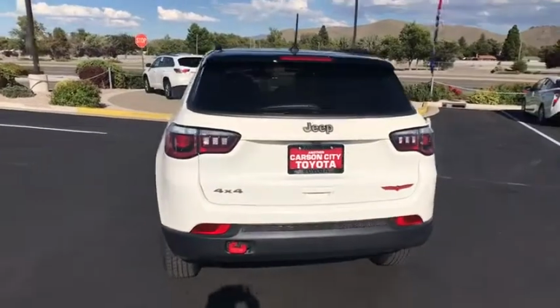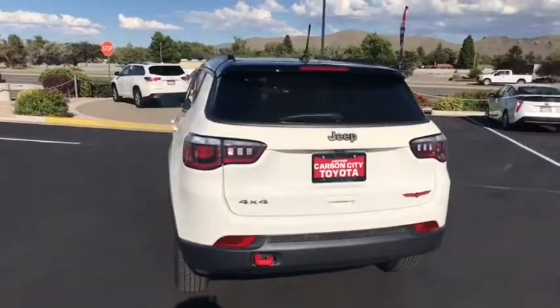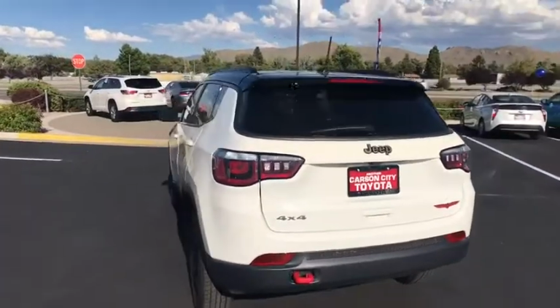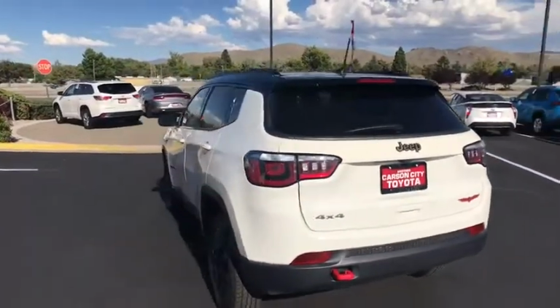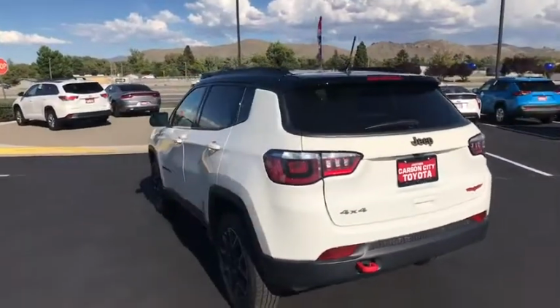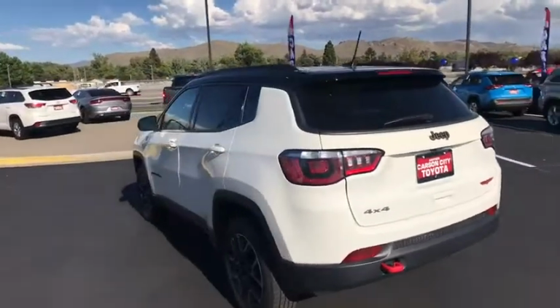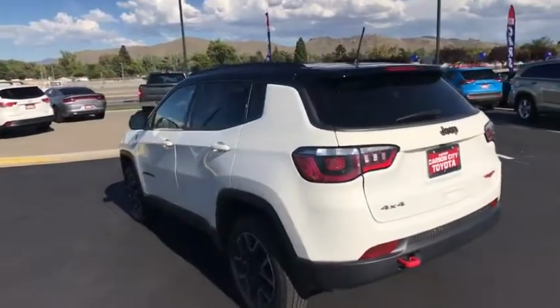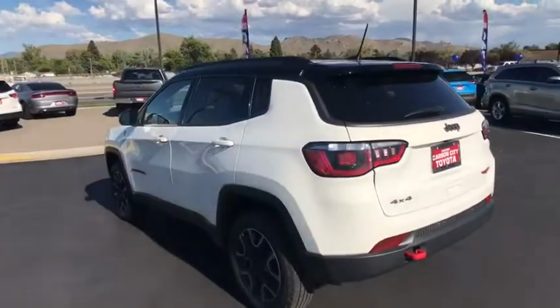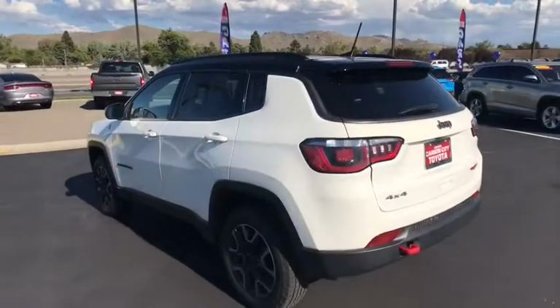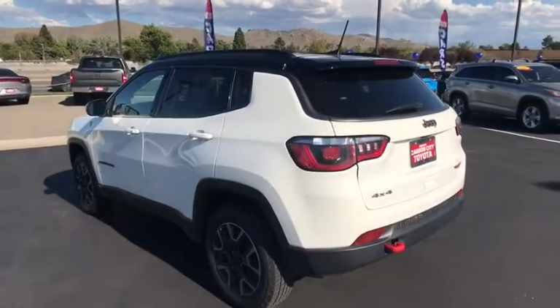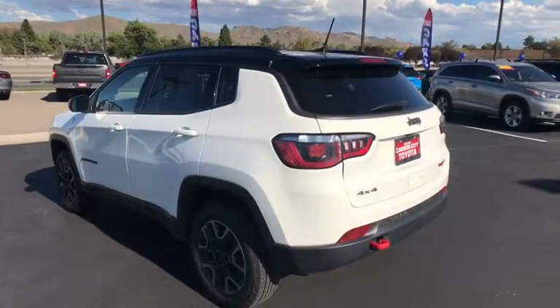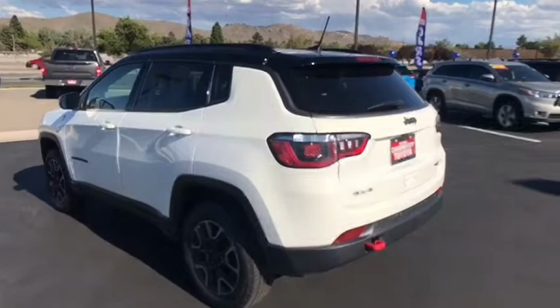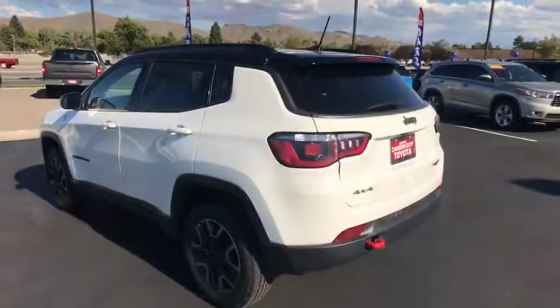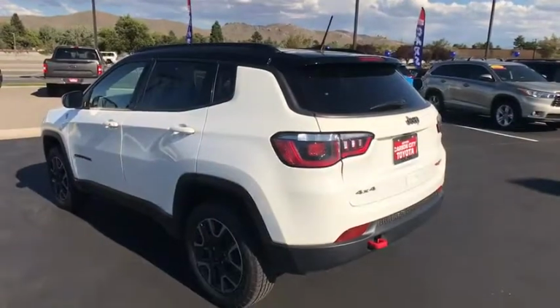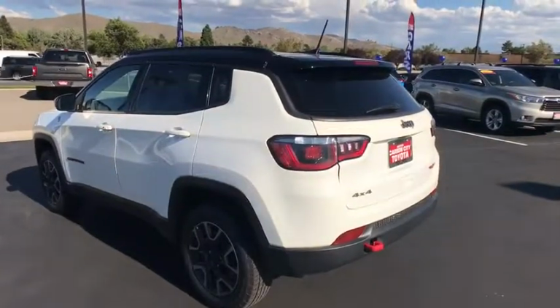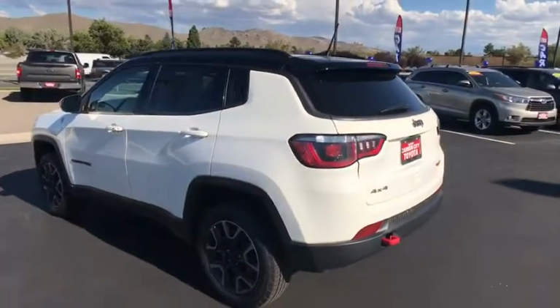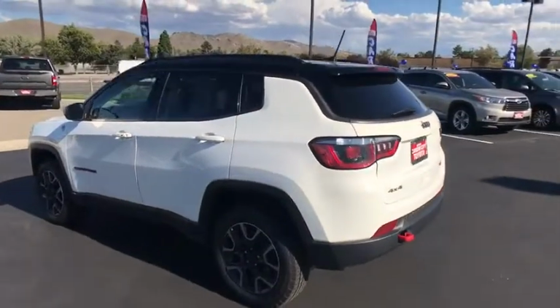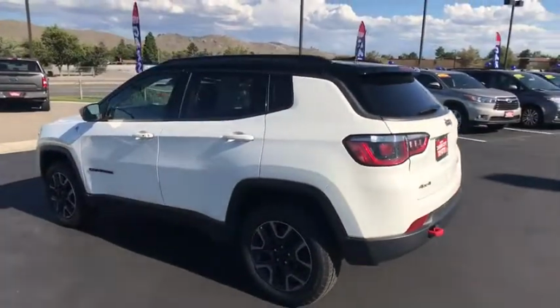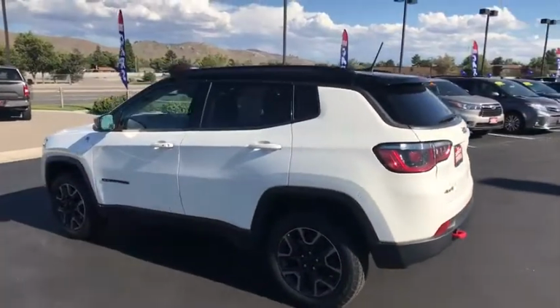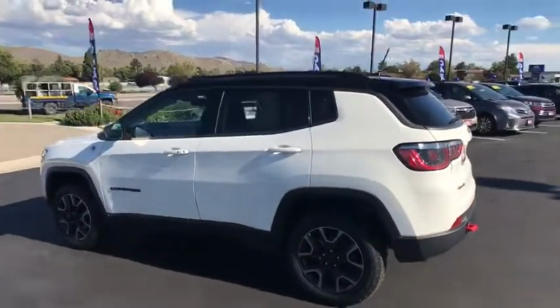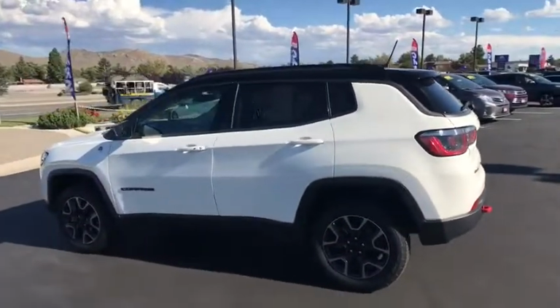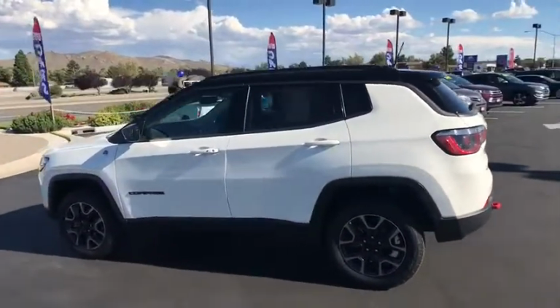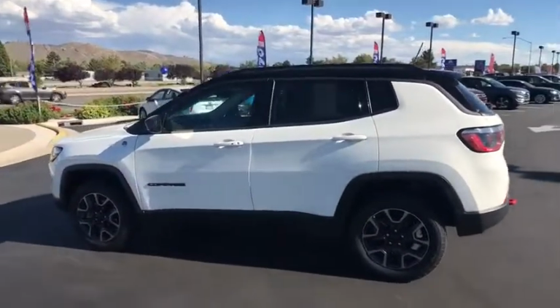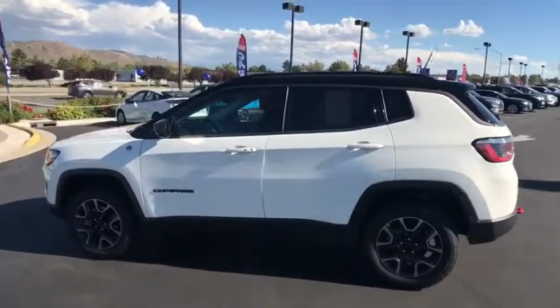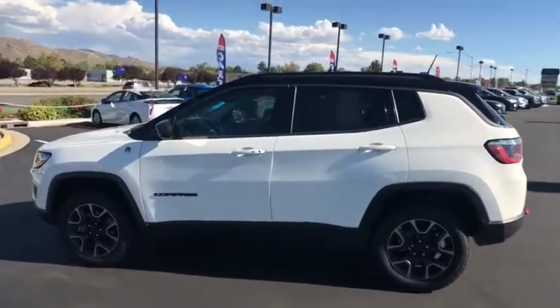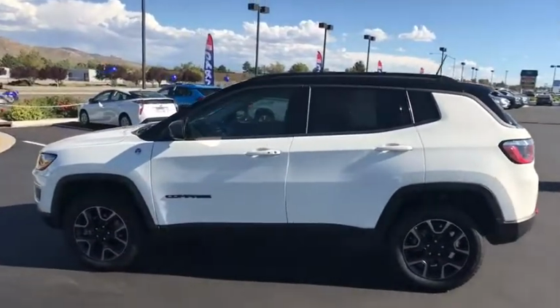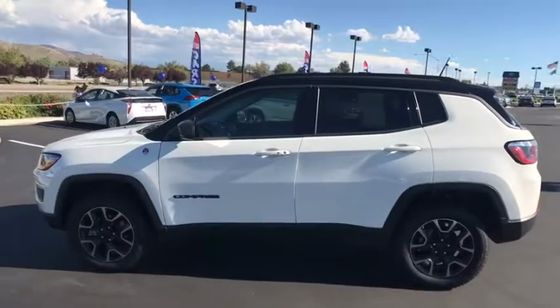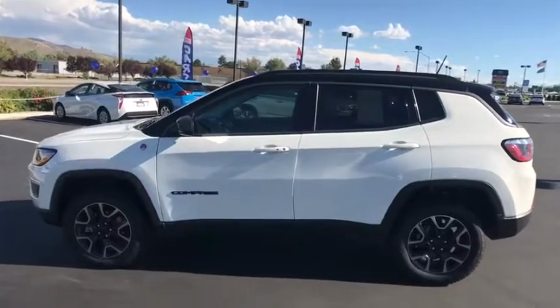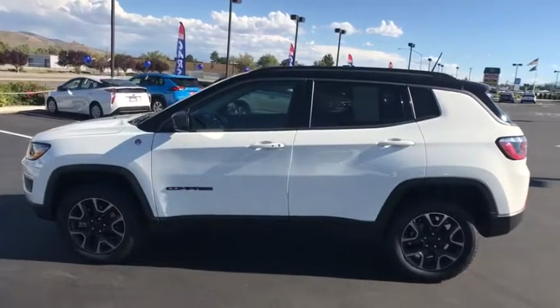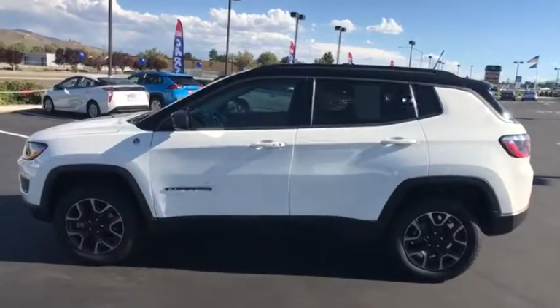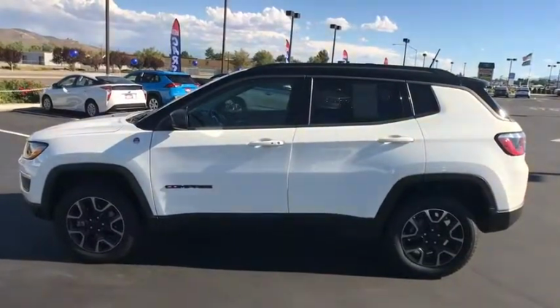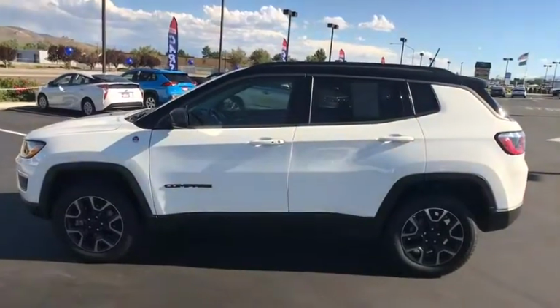This vehicle has less than 15,000 miles. Here are some of this vehicle's great options: stability control, backup camera, anti-lock braking system, leather-wrapped steering wheel, cruise control.